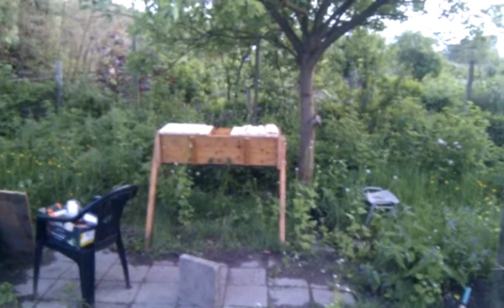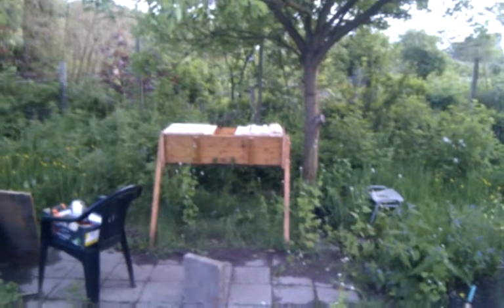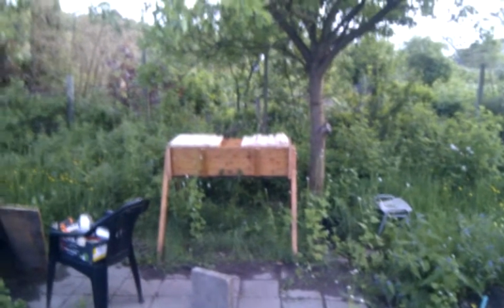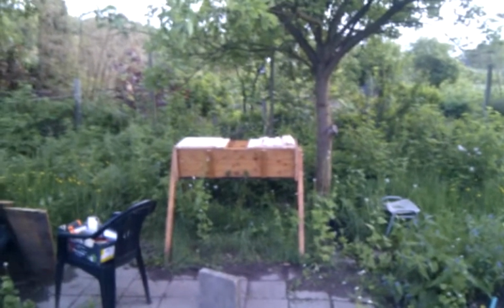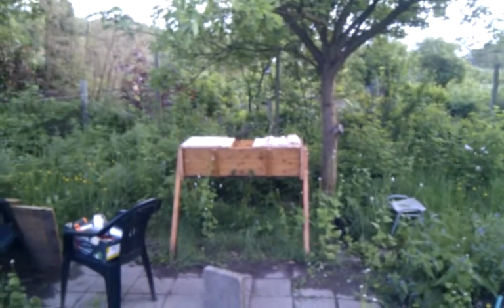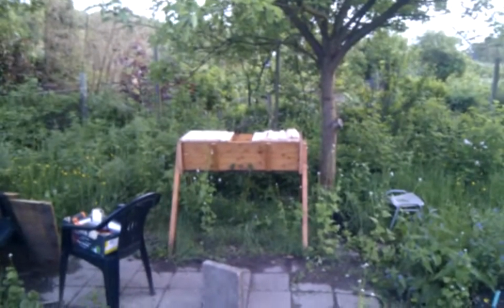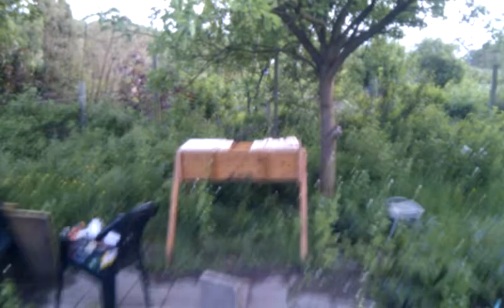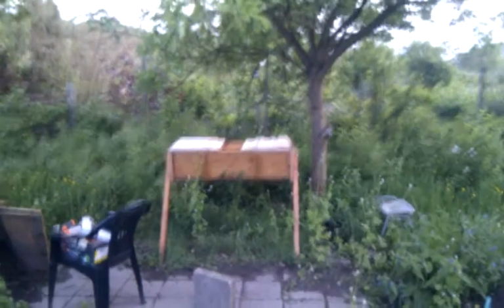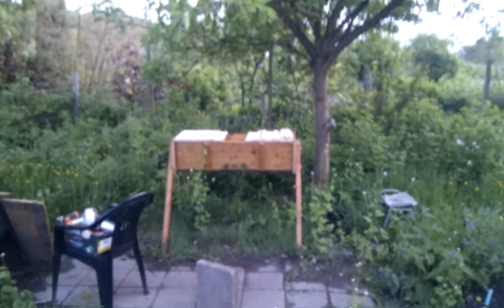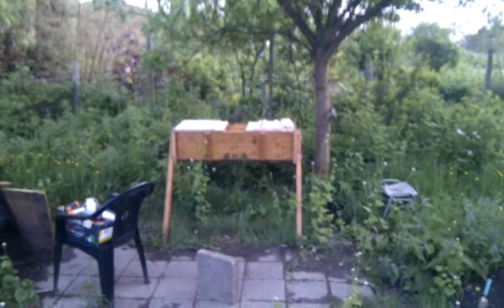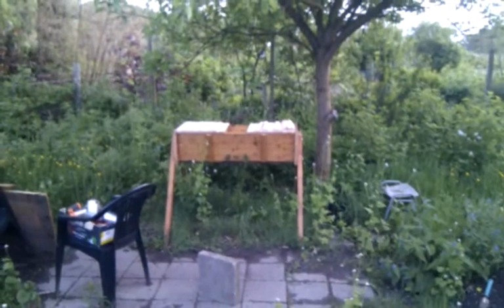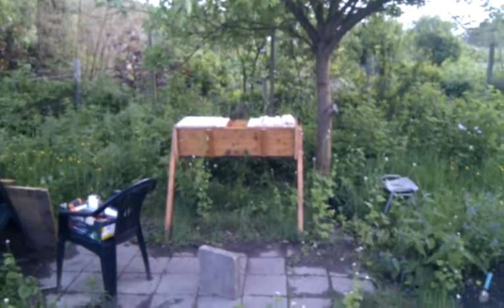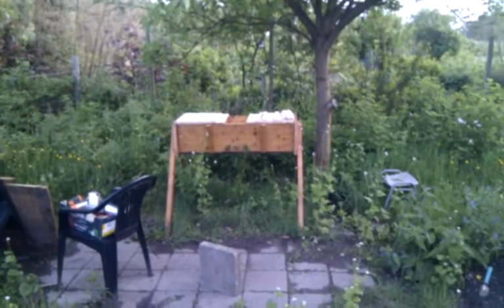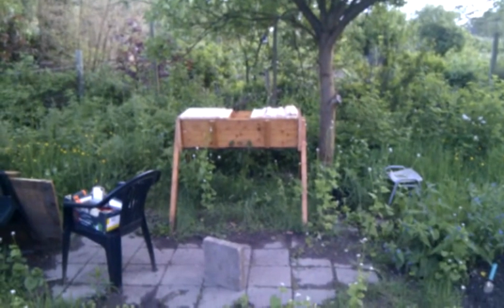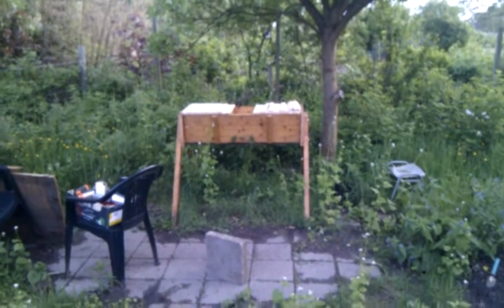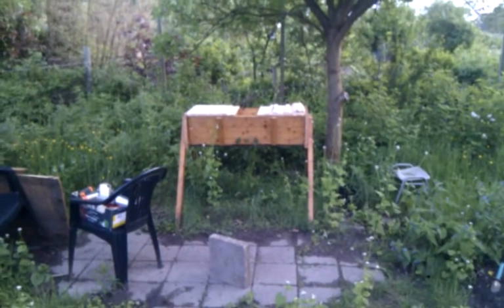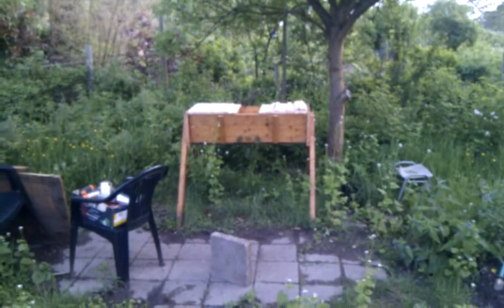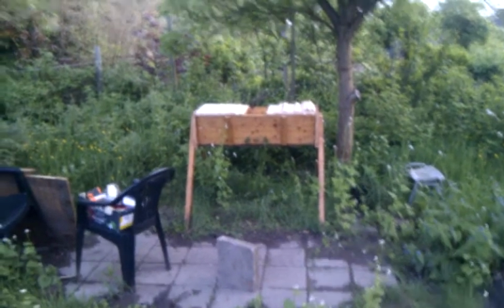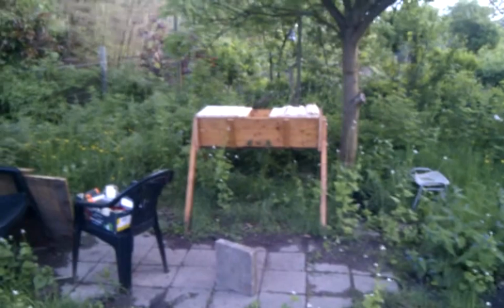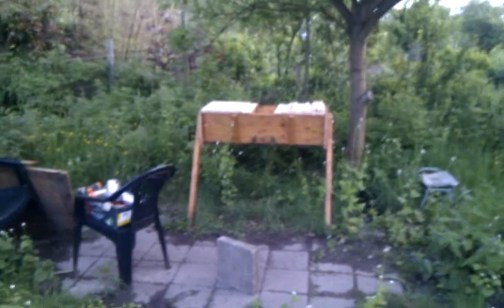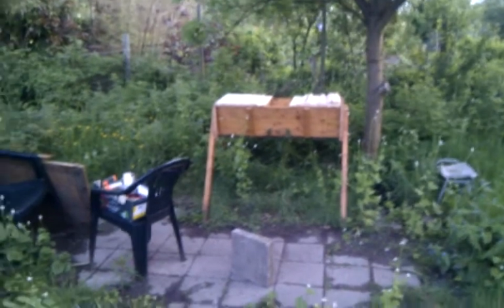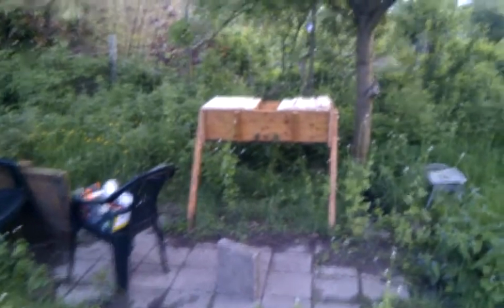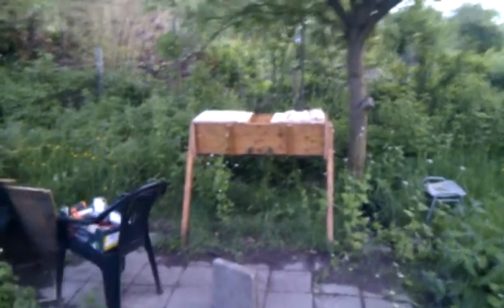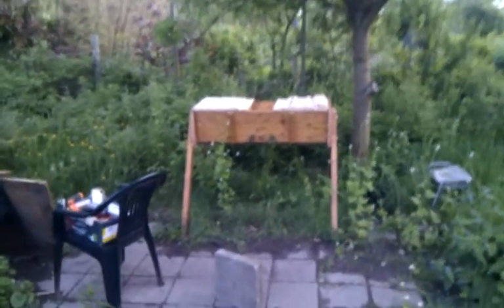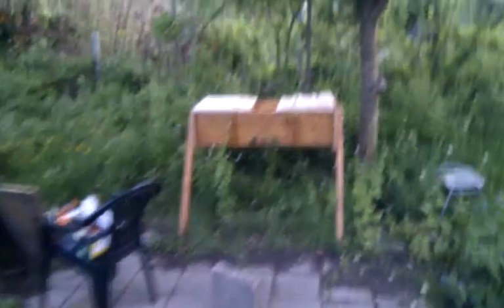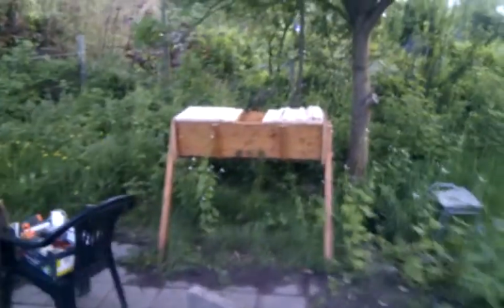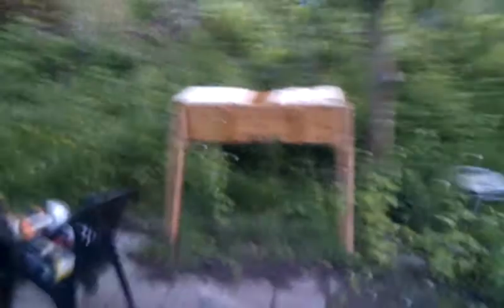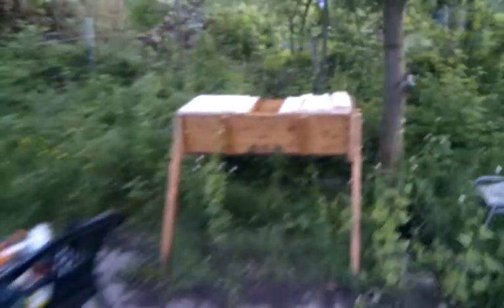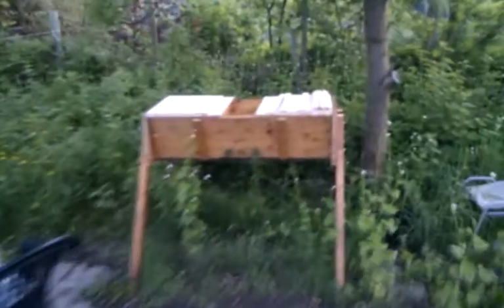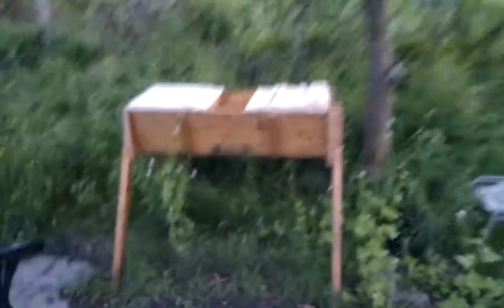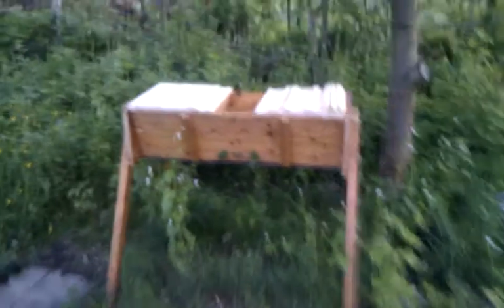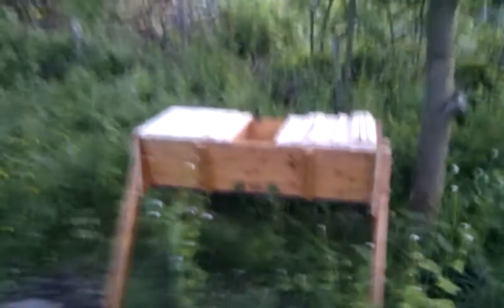I've prepared this new top bar hive for the bees and I don't want them to fly off — to abscond — so I've done some things to make their house really nice for them. I'll show you.